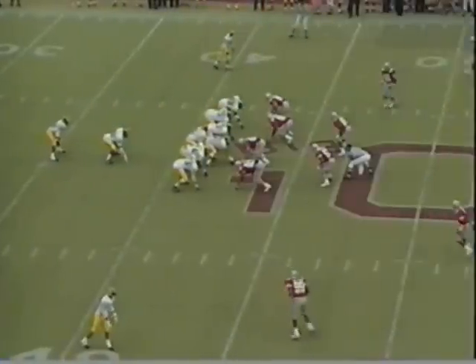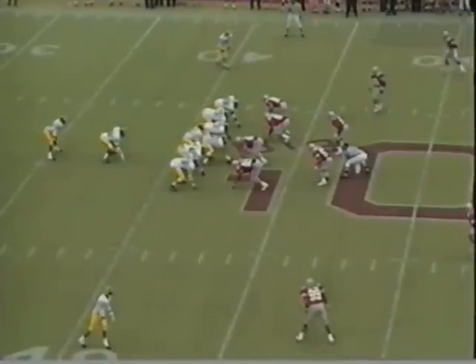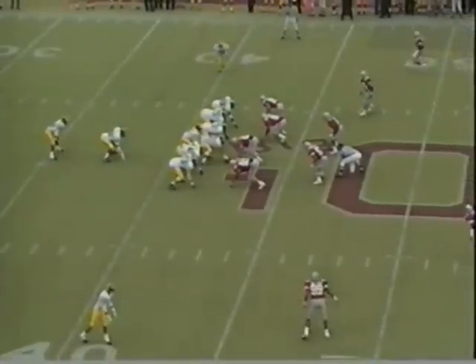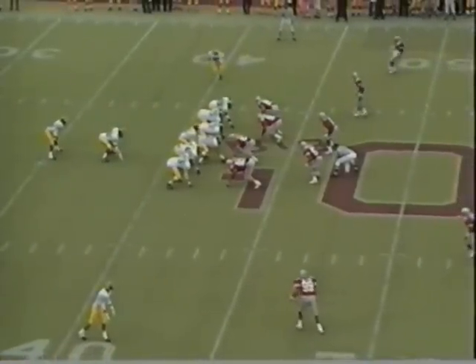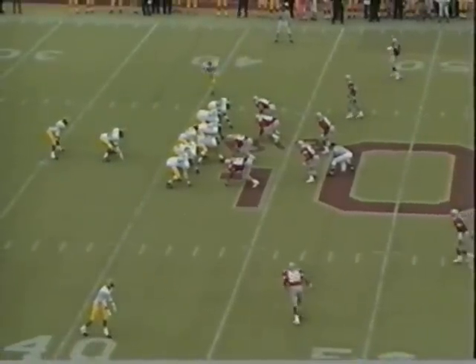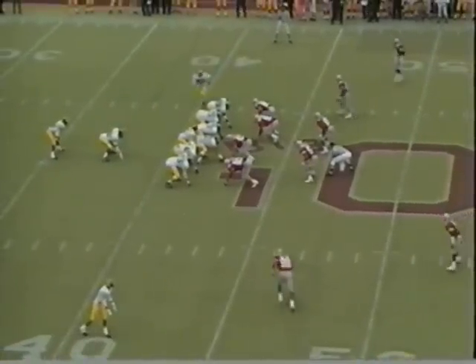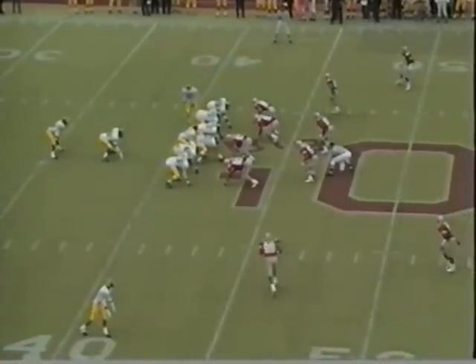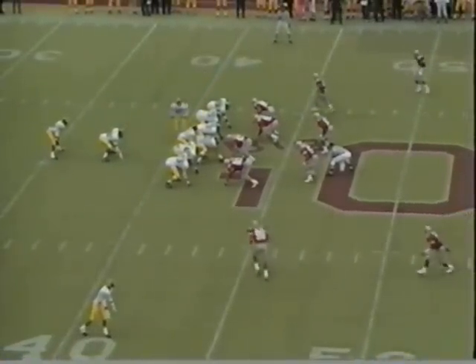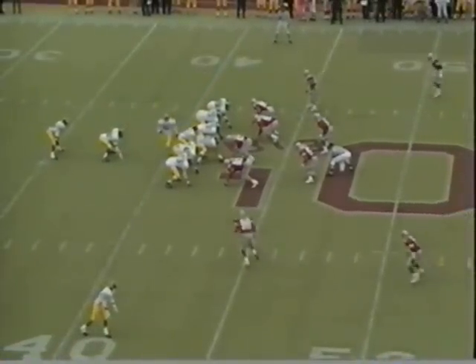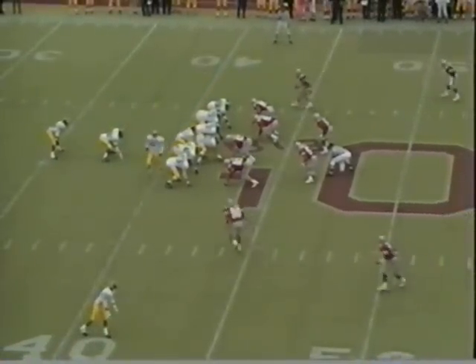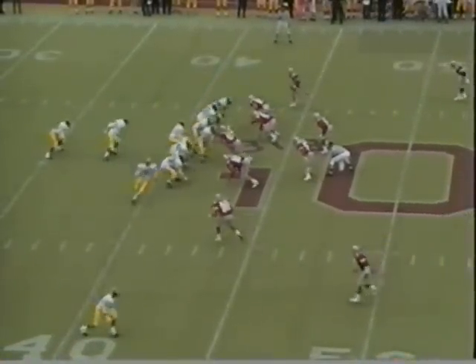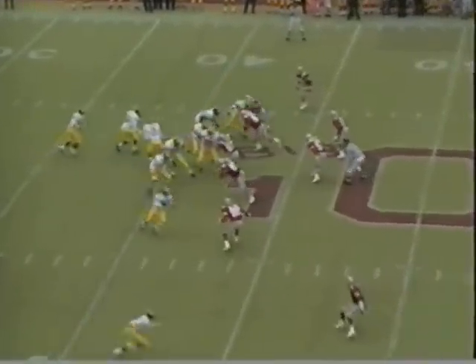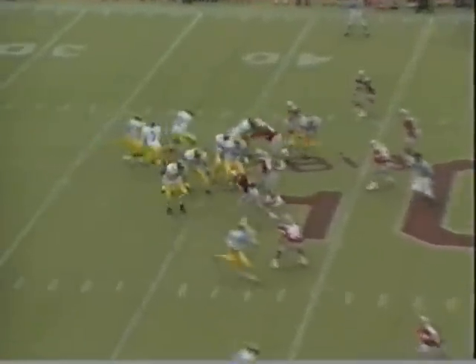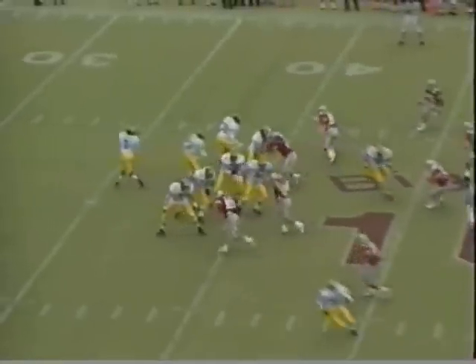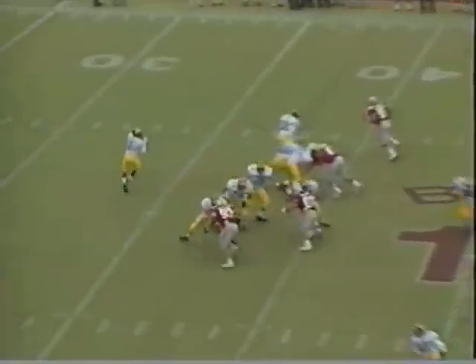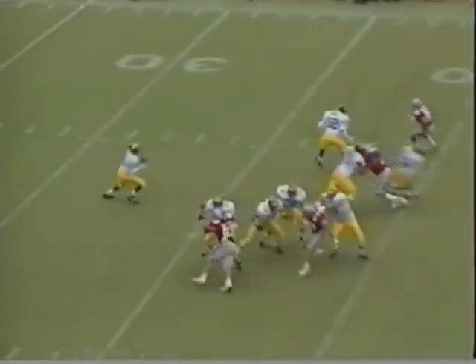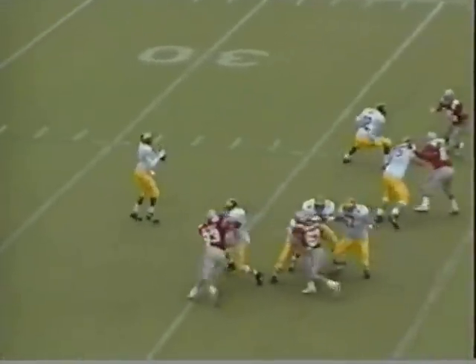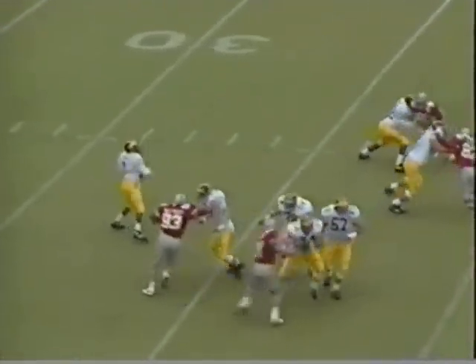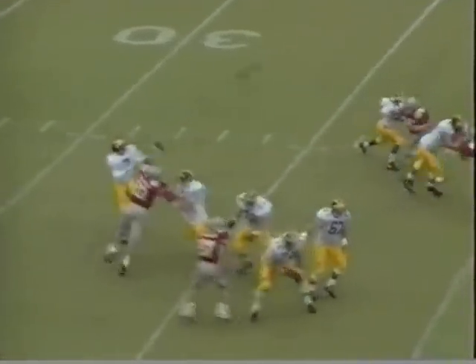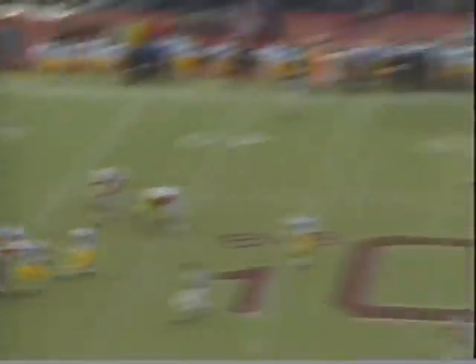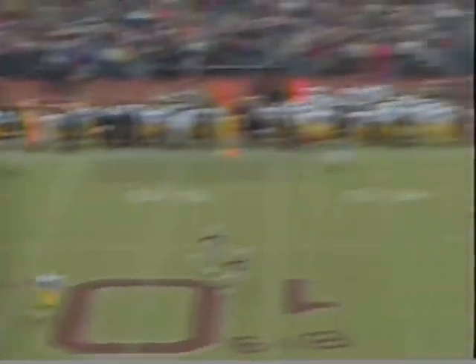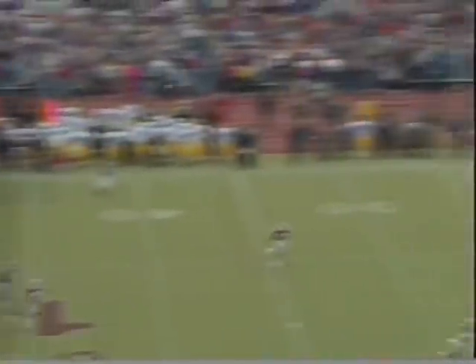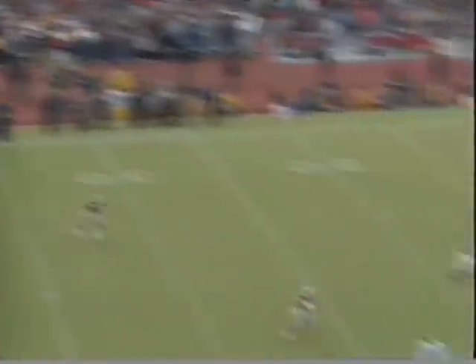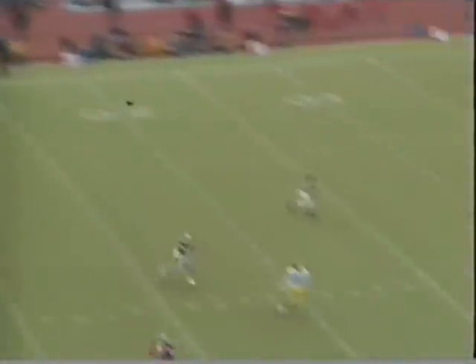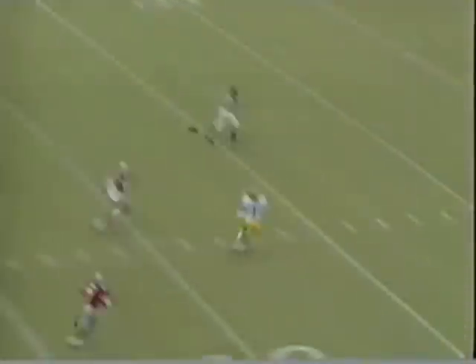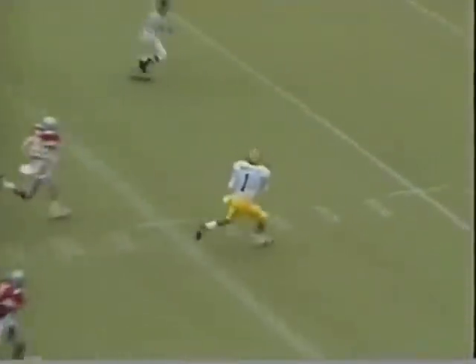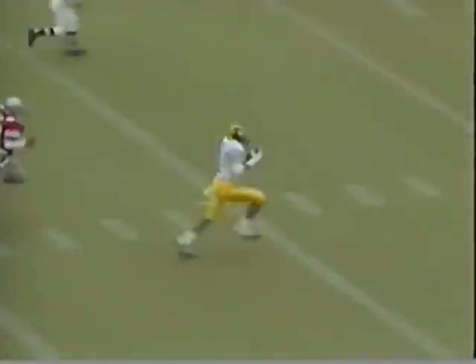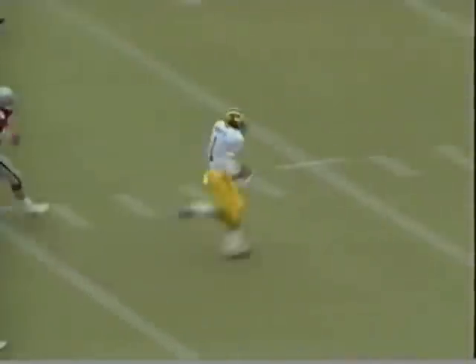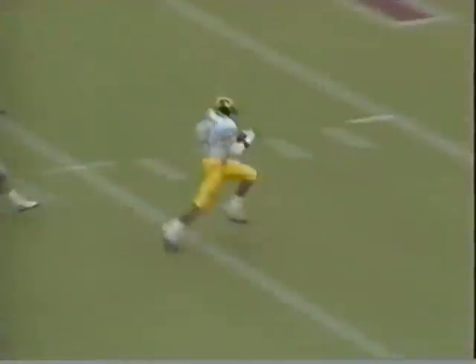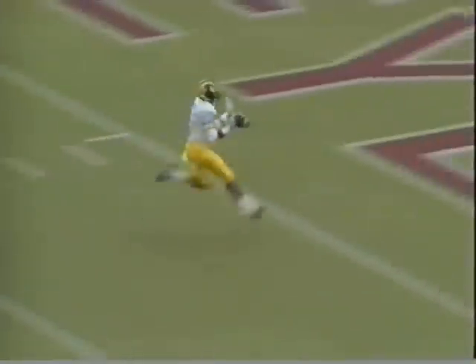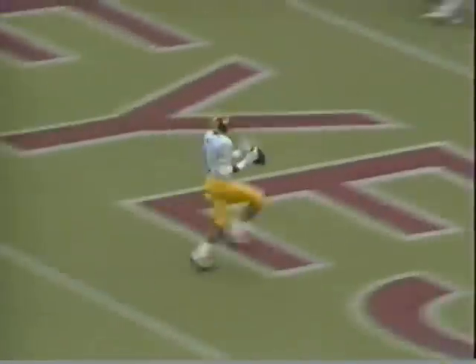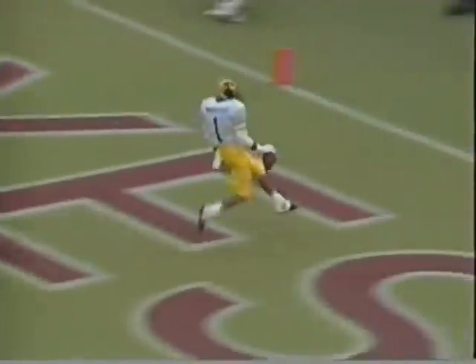First down now, the line of scrimmage at the 43 of Michigan. Colazar in motion — play action by Brown. Brown deep to McMurtry, wide open. He's got it at the 10. Touchdown Michigan.